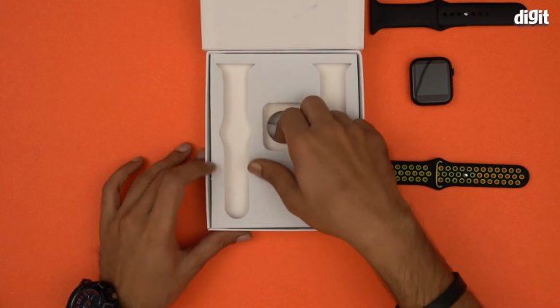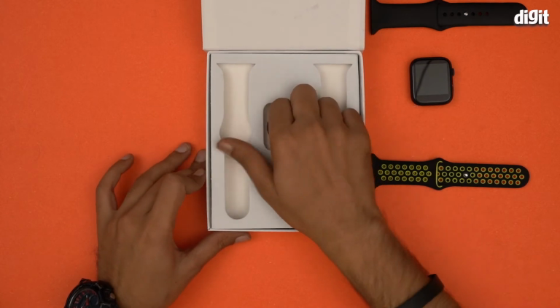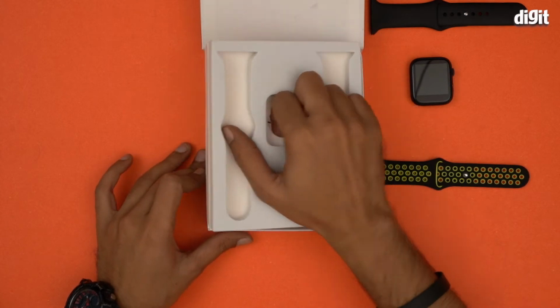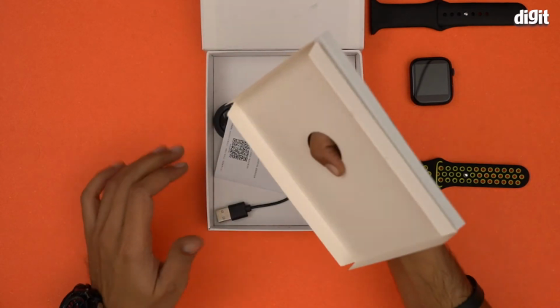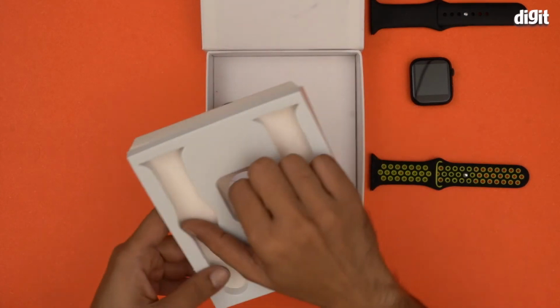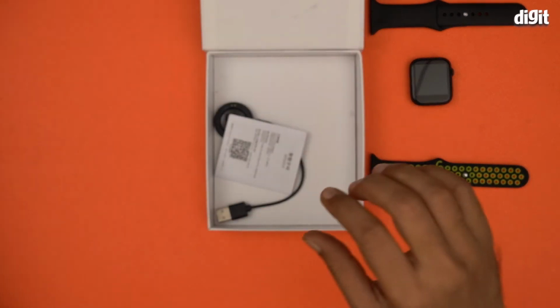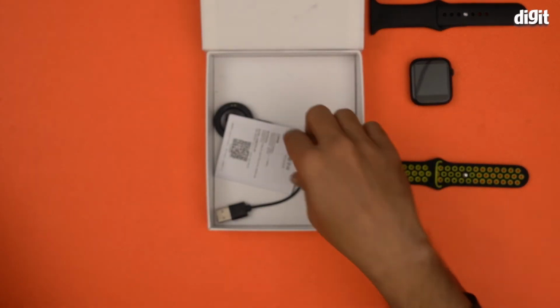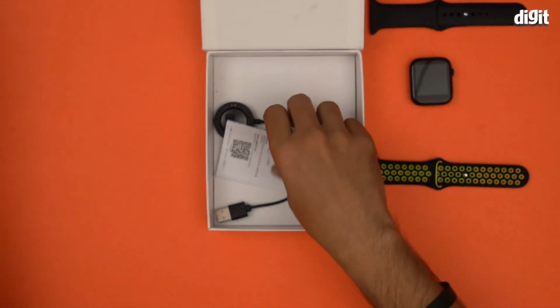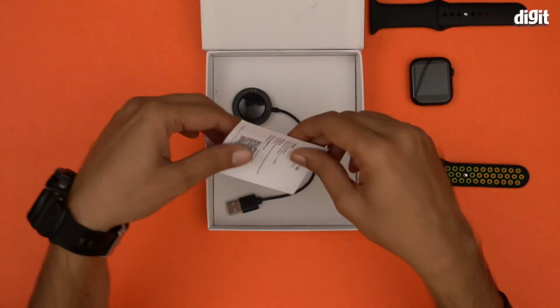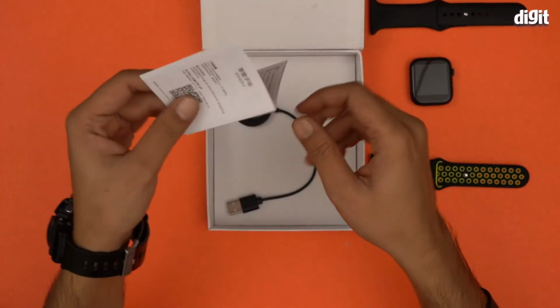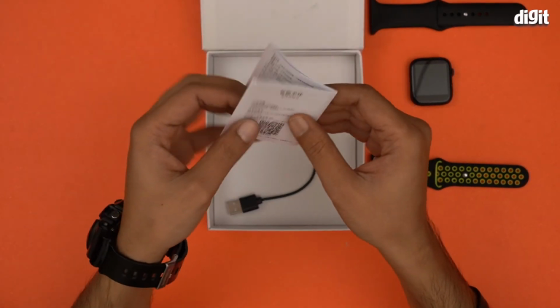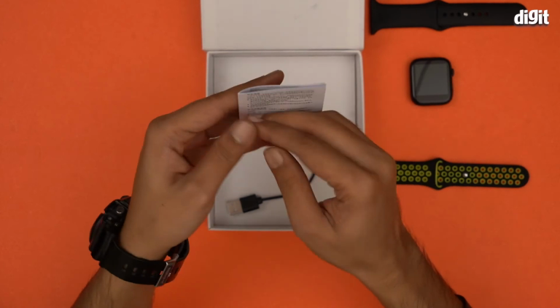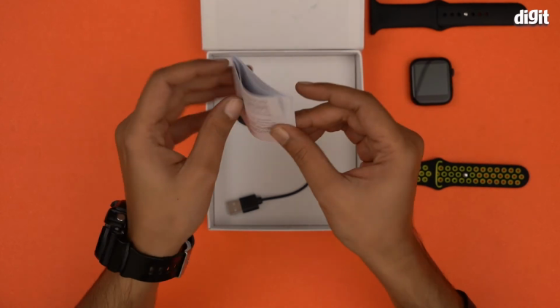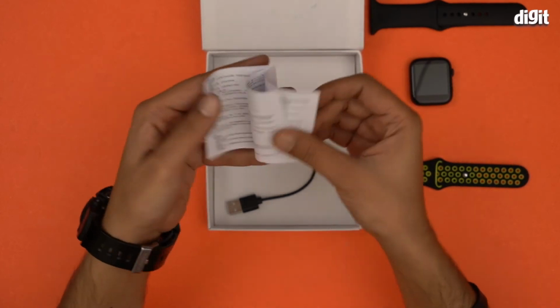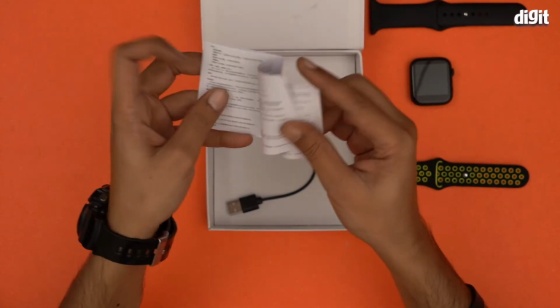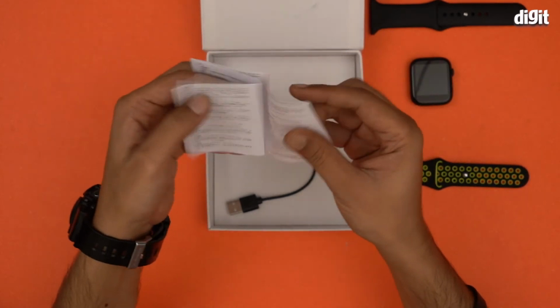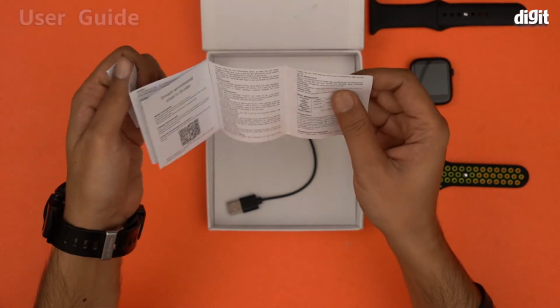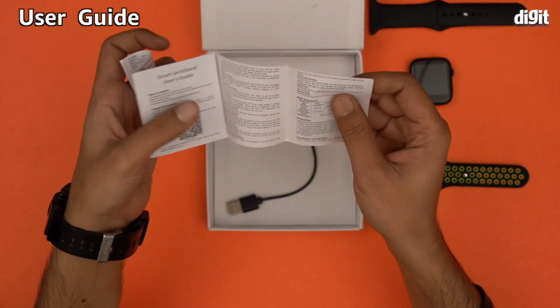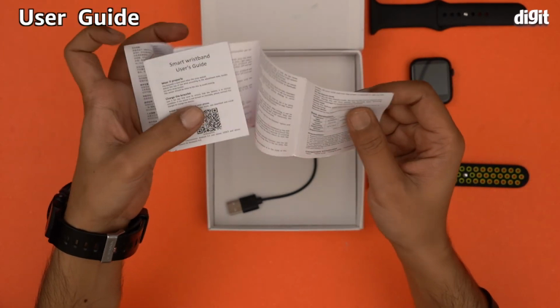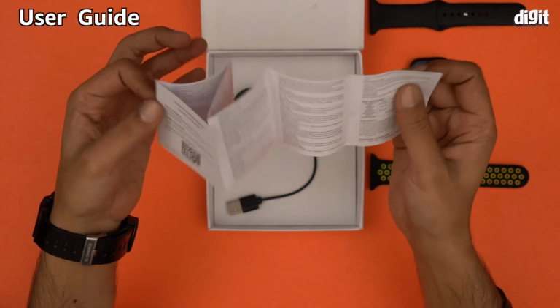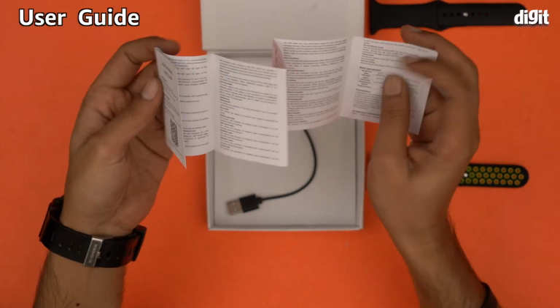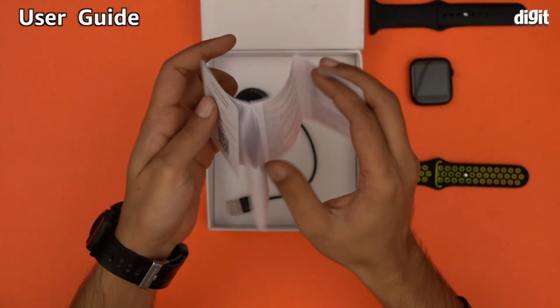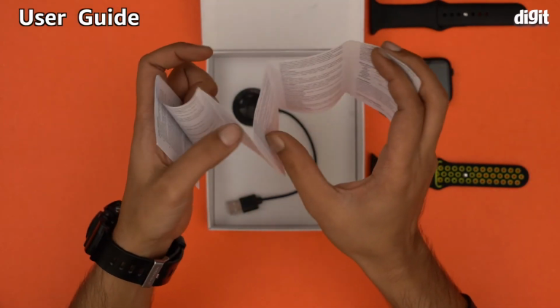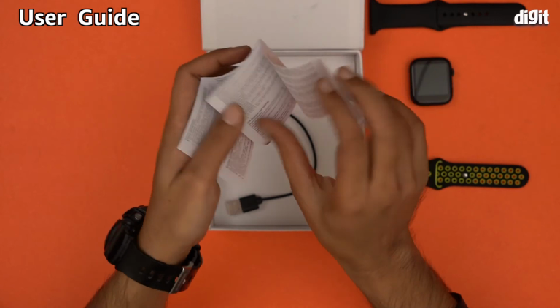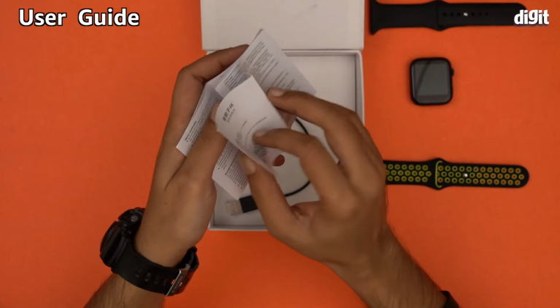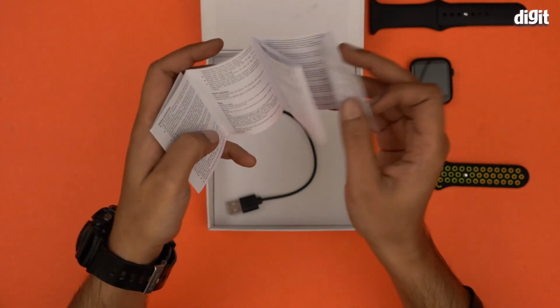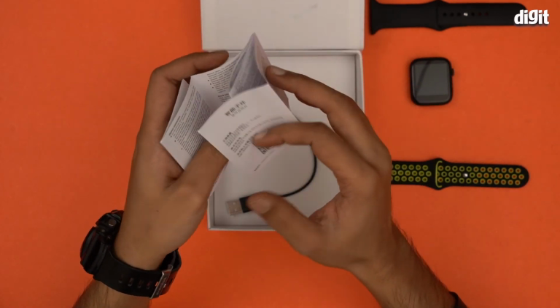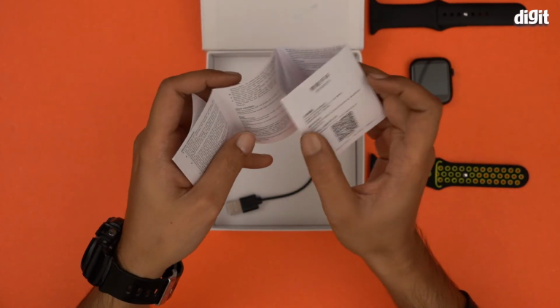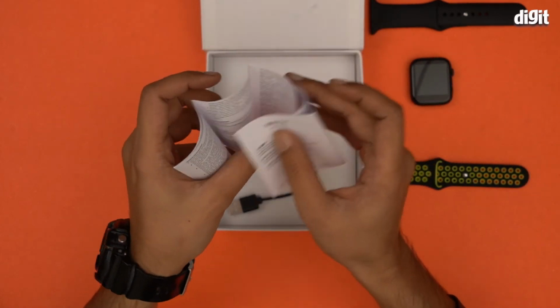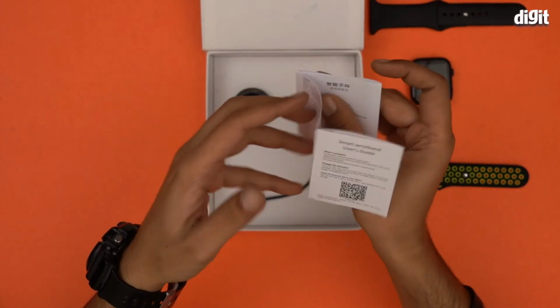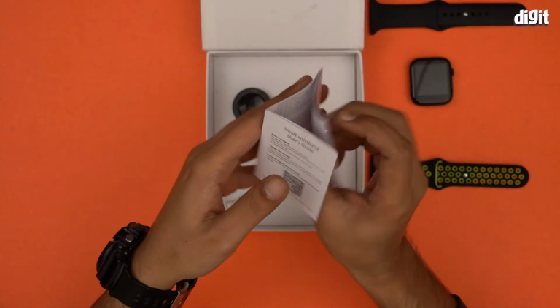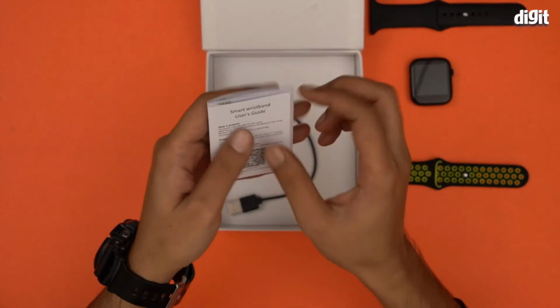There are a couple of compartments here, let's get rid of them. And here we have what I can only assume is a user's guide — yes, this is a user's guide, and it is advised that you go through it at least once.